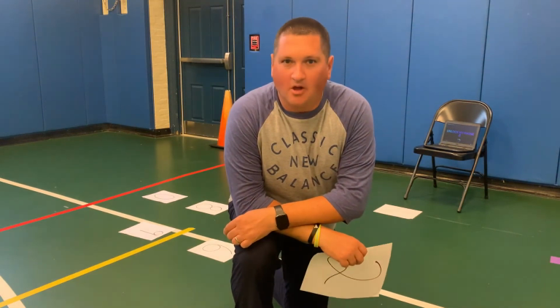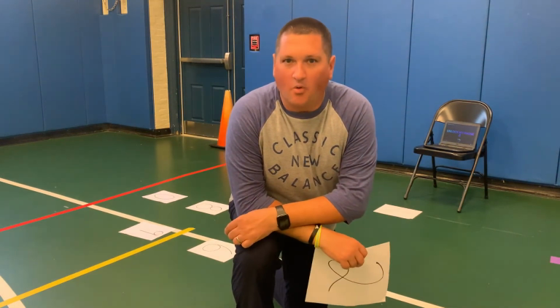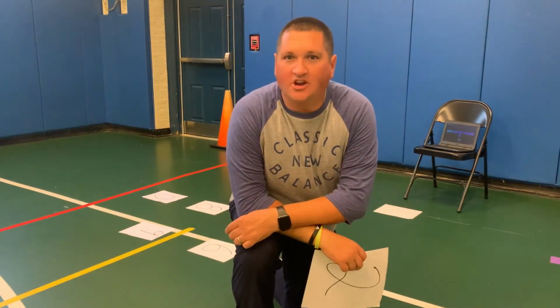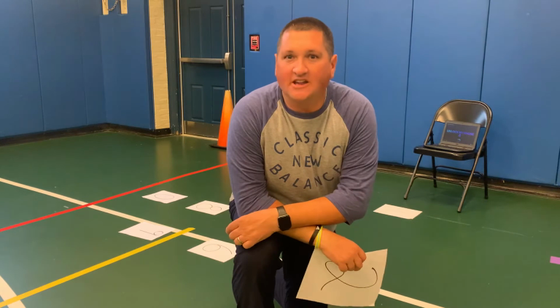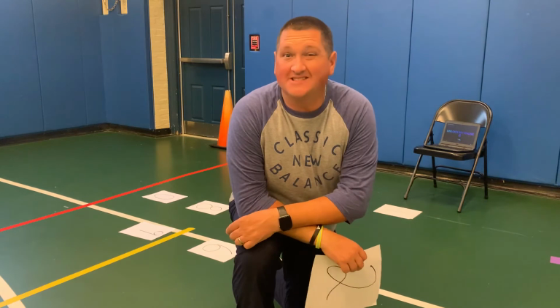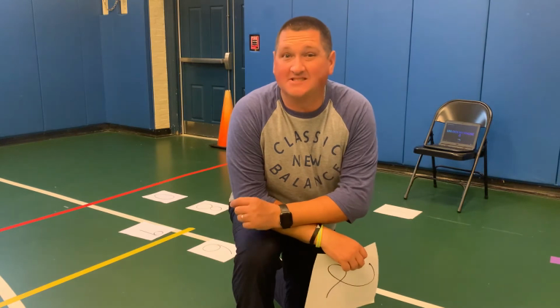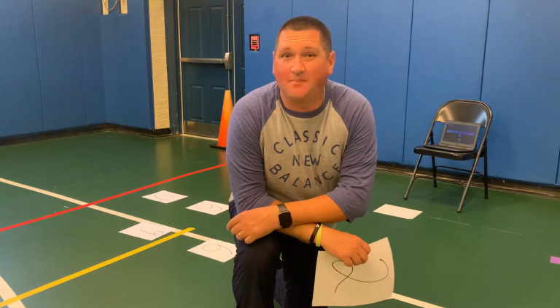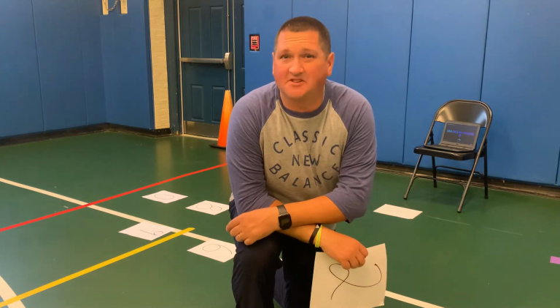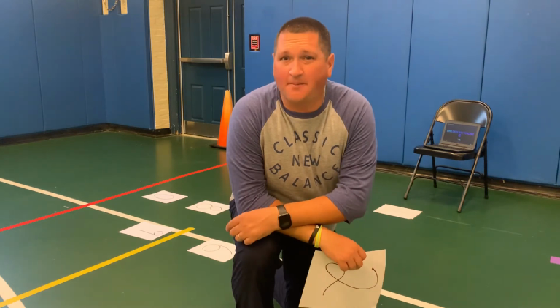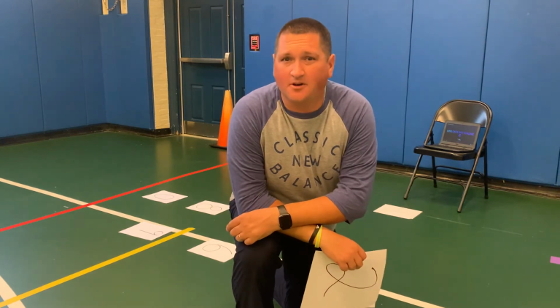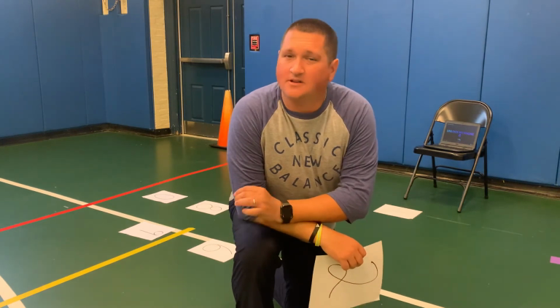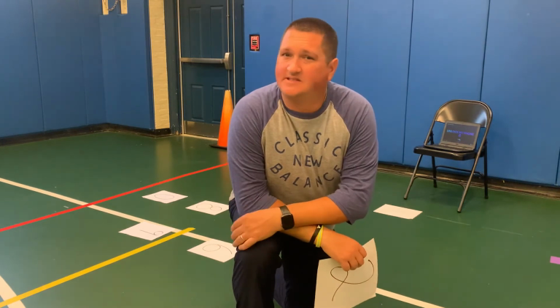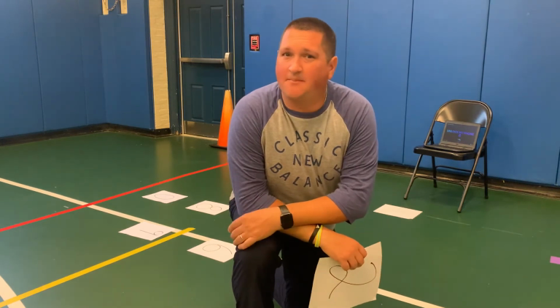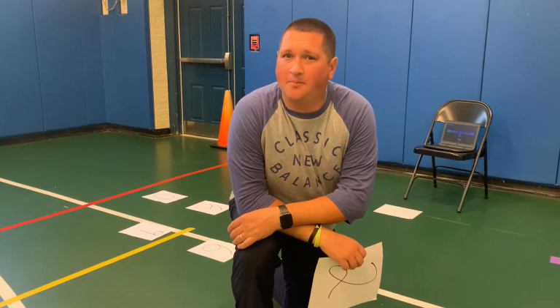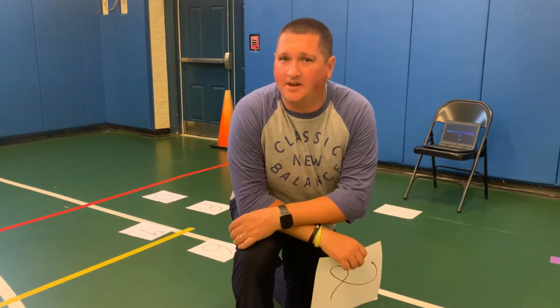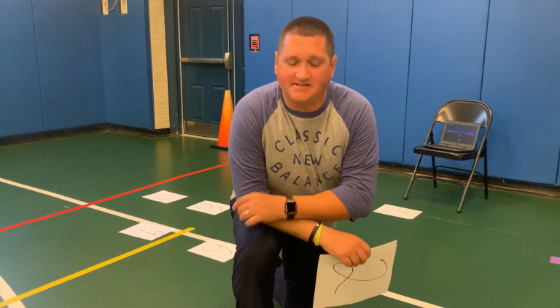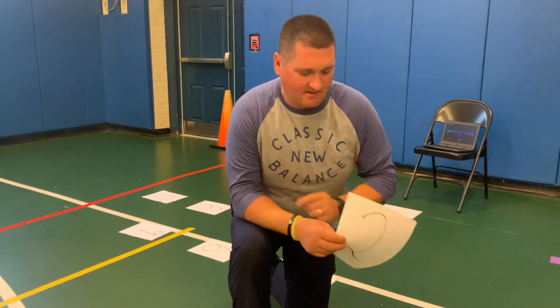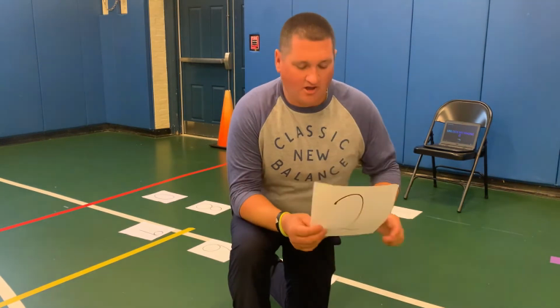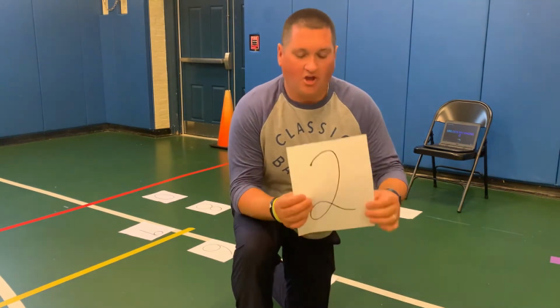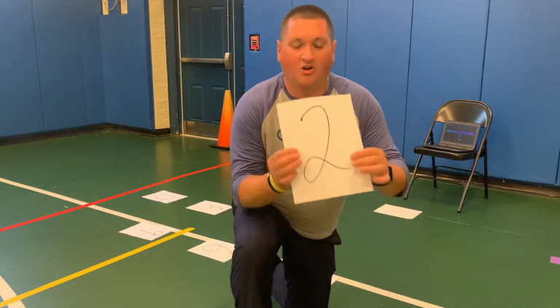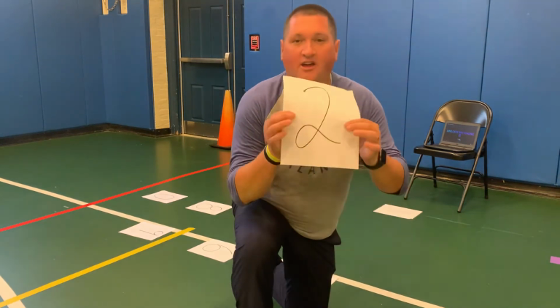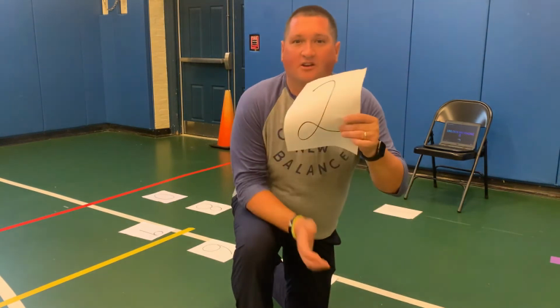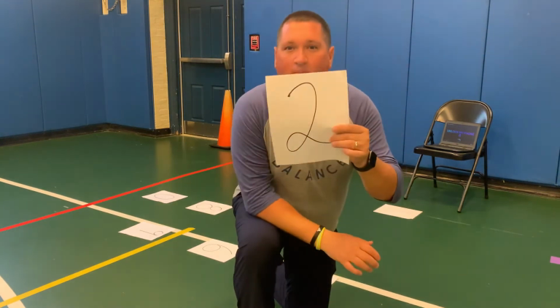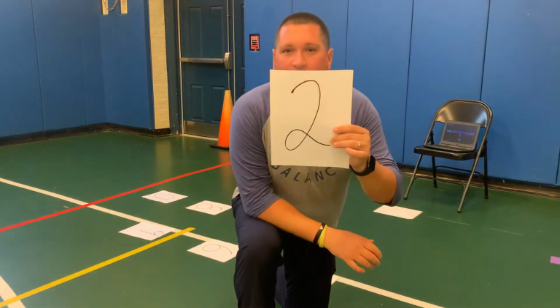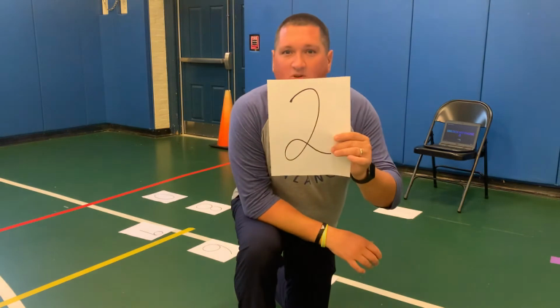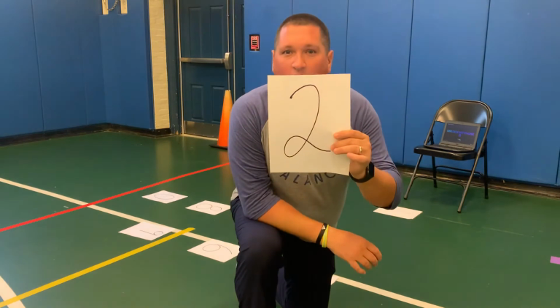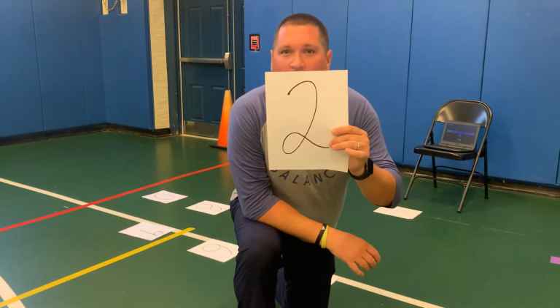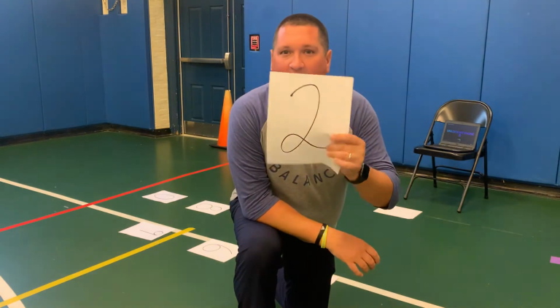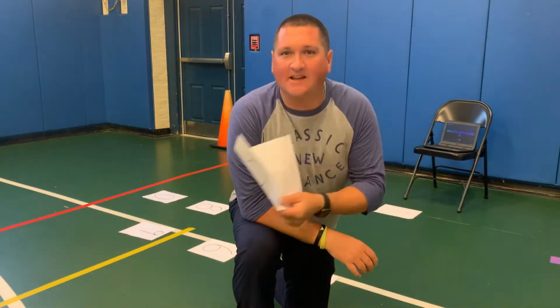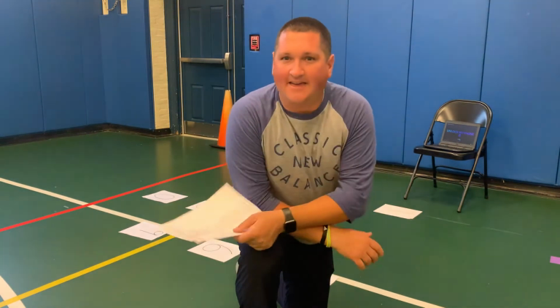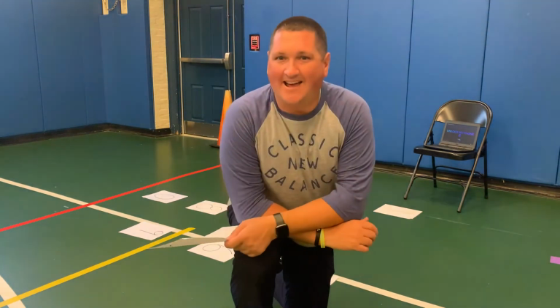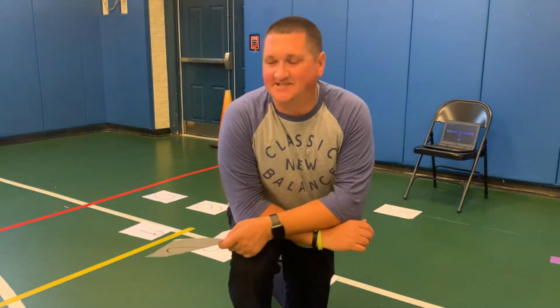What you're gonna need is ten pieces of paper and ten paper plates. You're gonna write numbers one through nine, and add a zero.